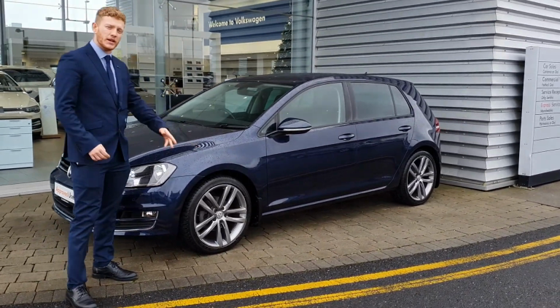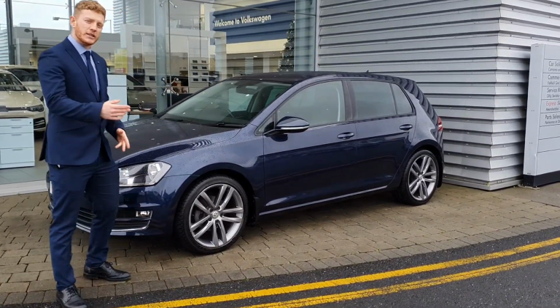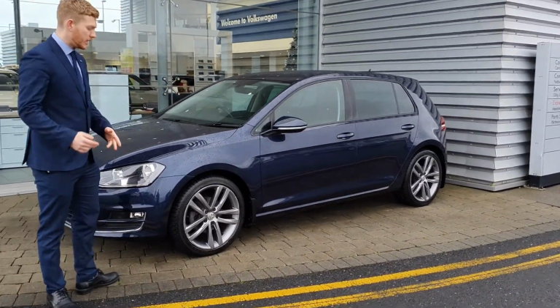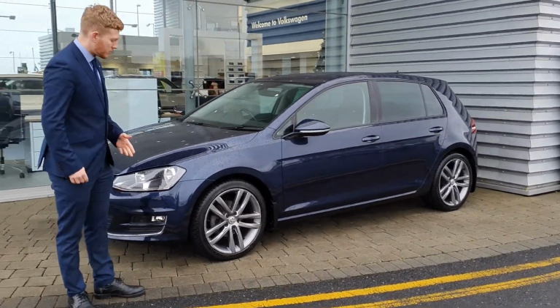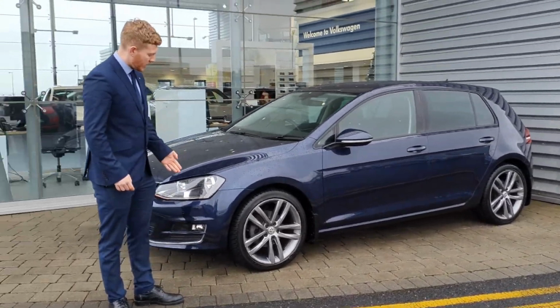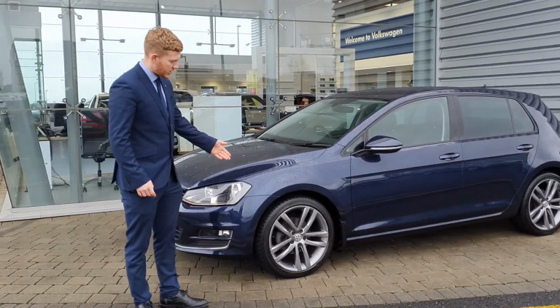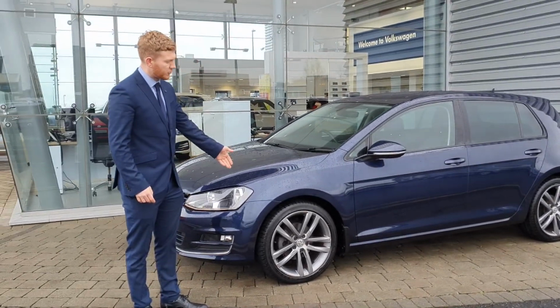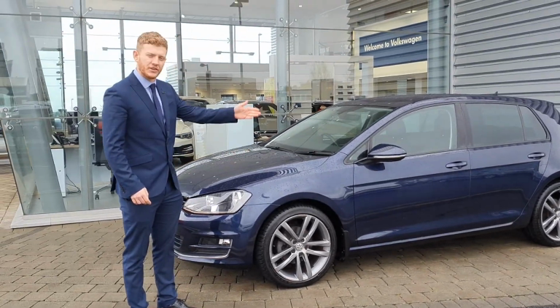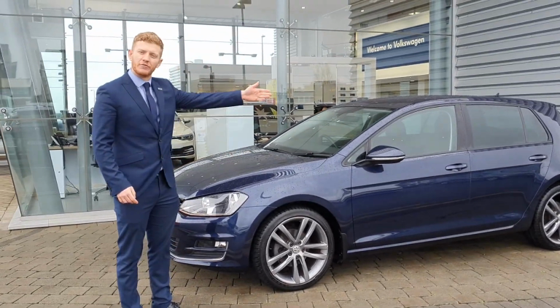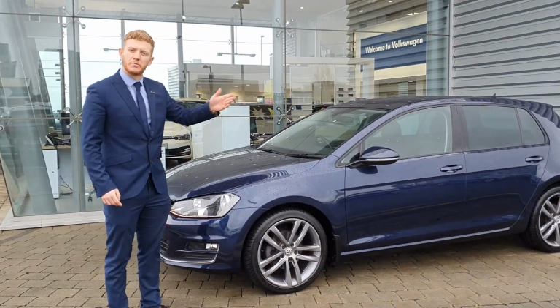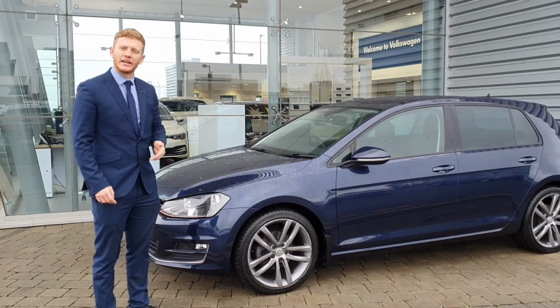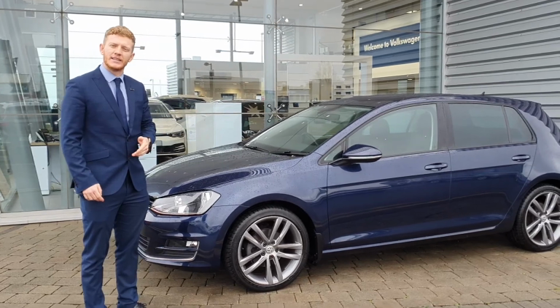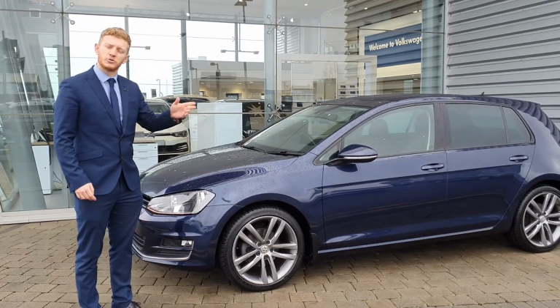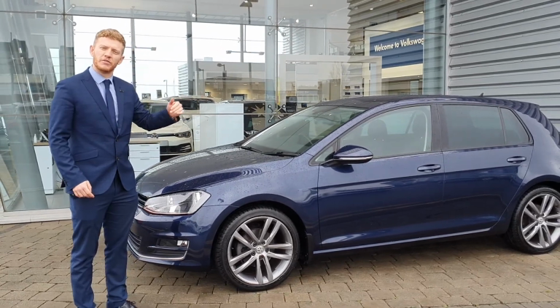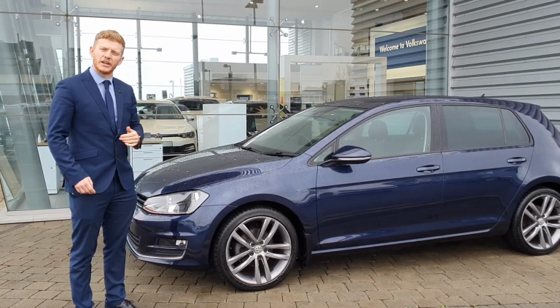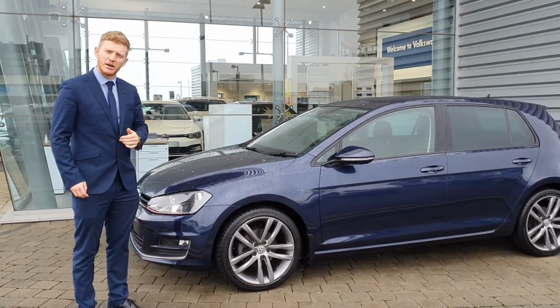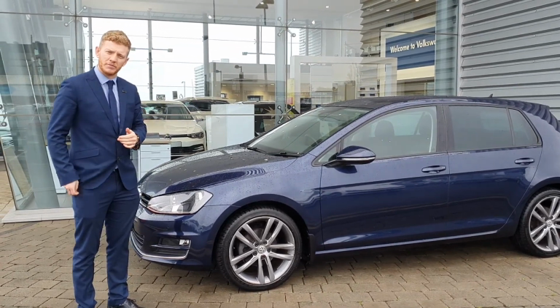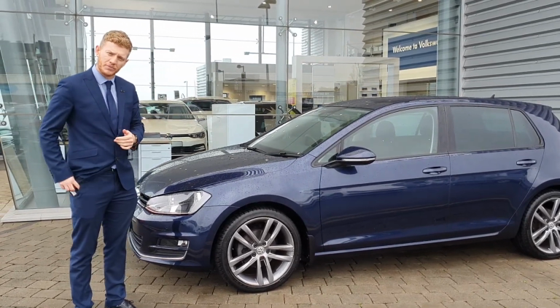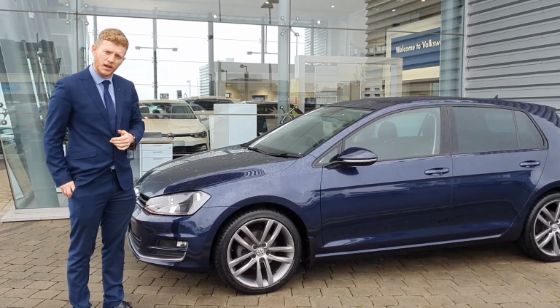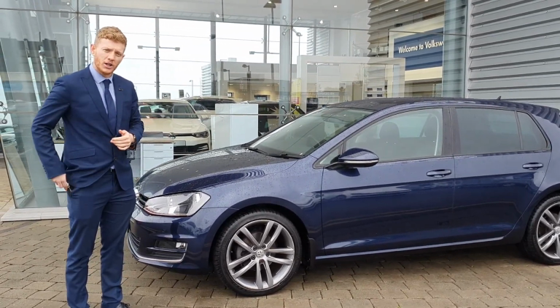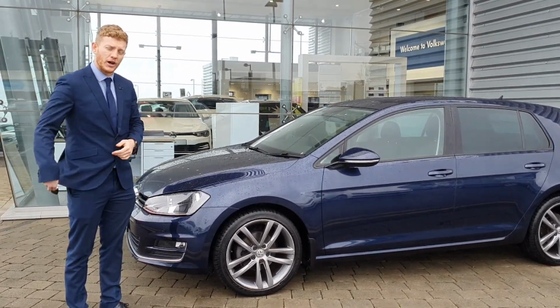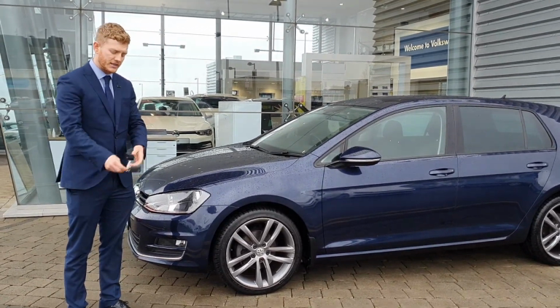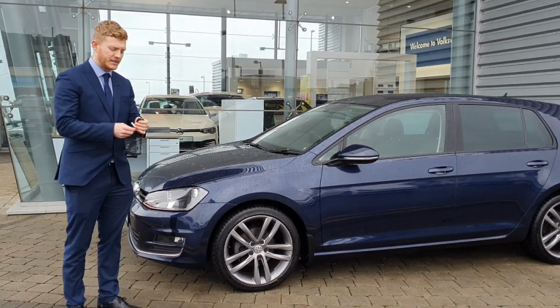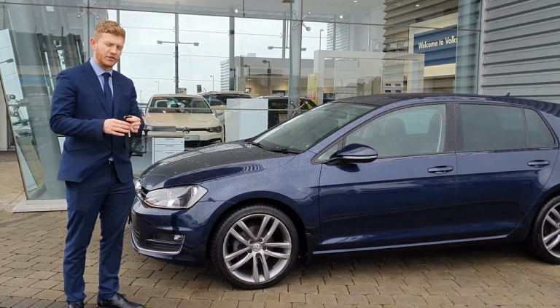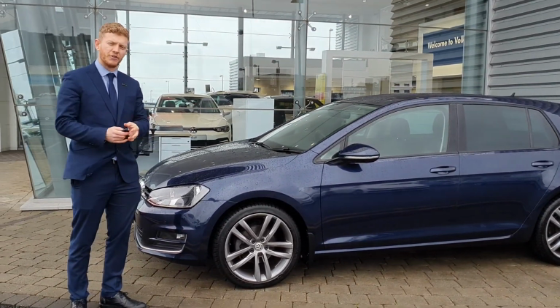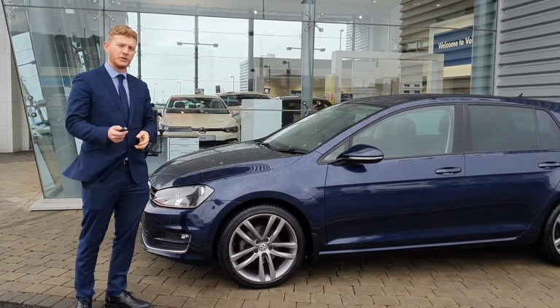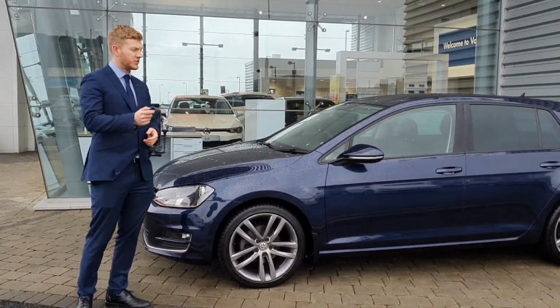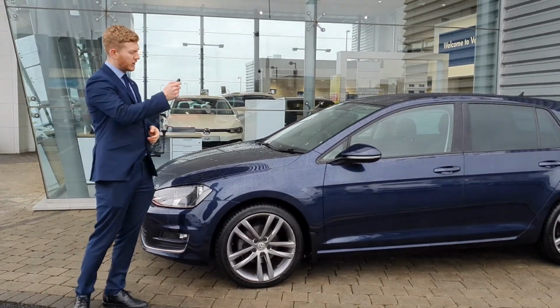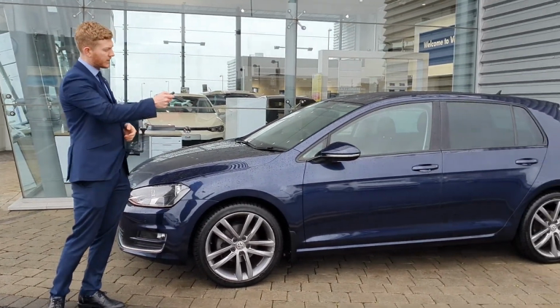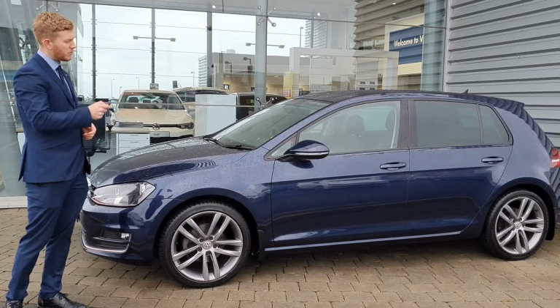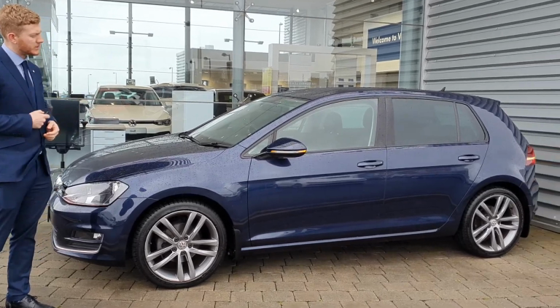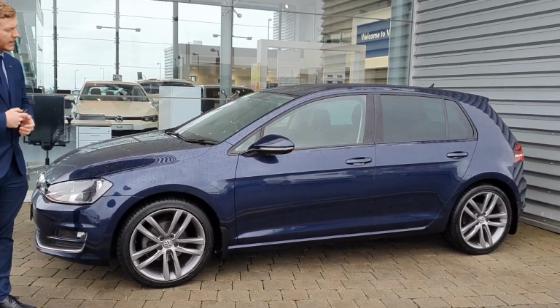This particular model also has front and rear parking sensors with a reverse camera. It also has exterior folding mirrors — if you look at the rear, you can see them.